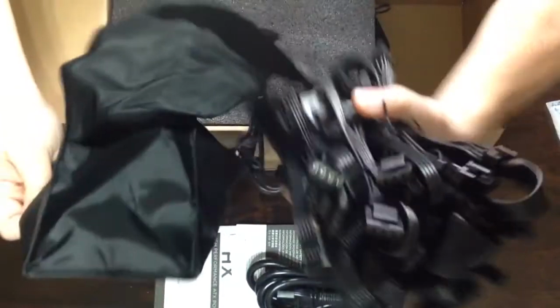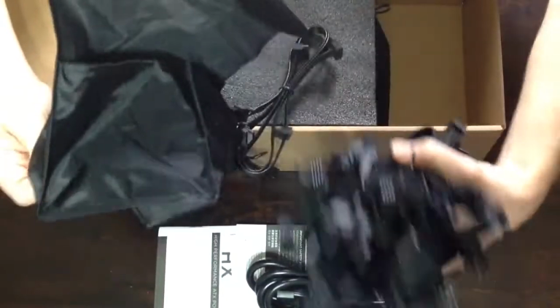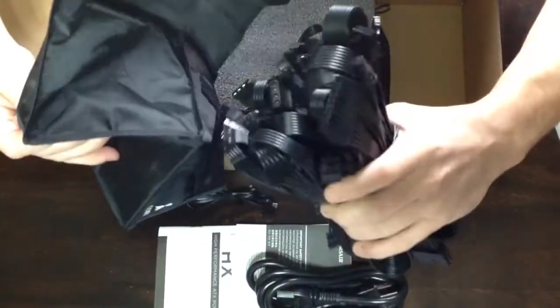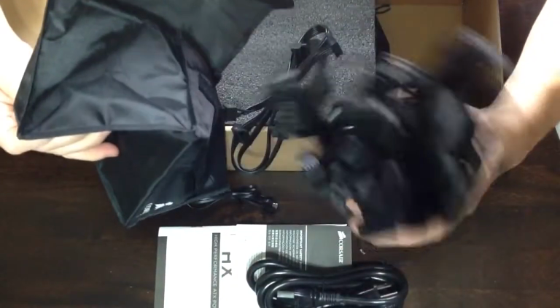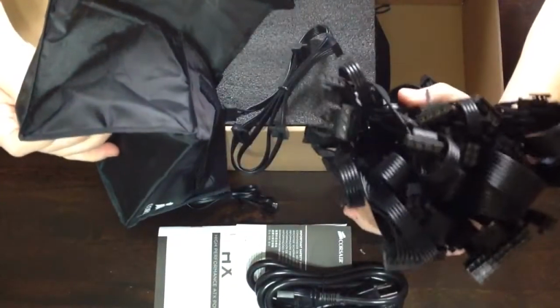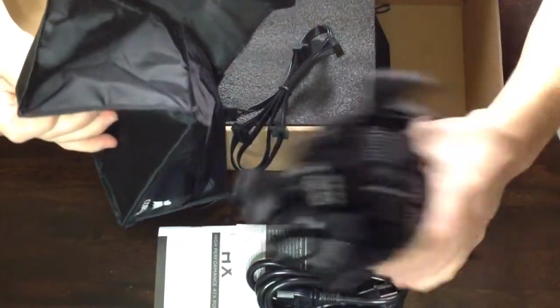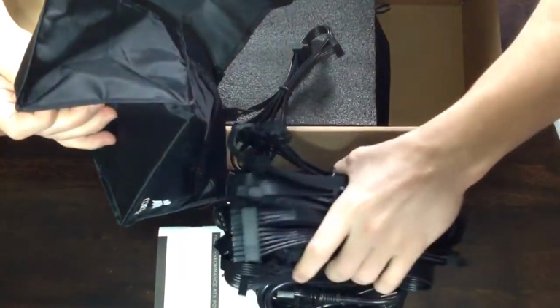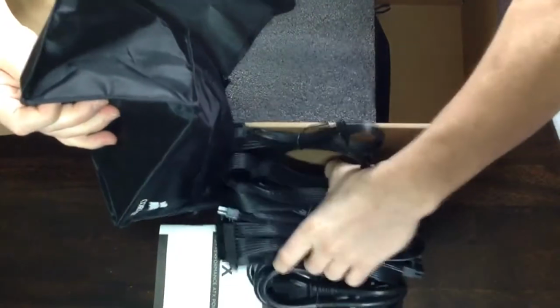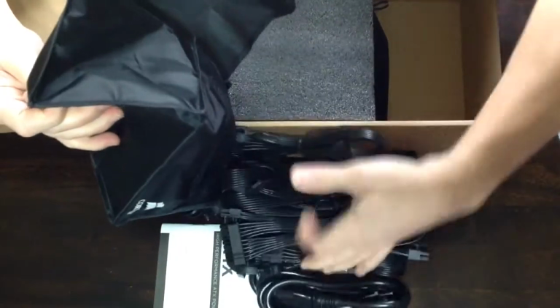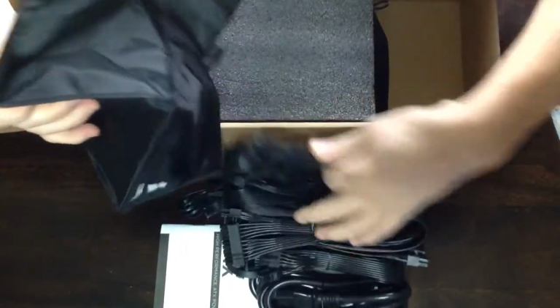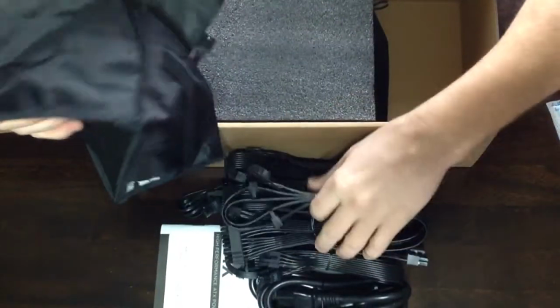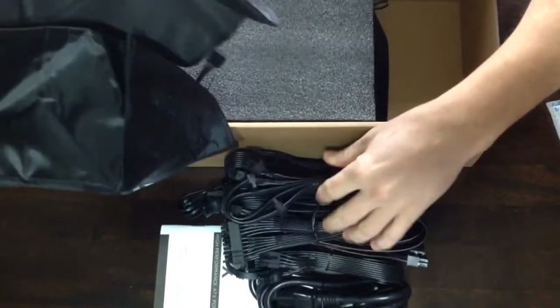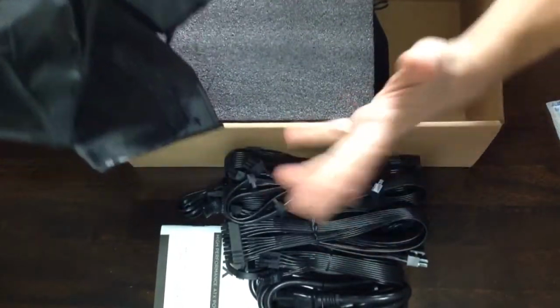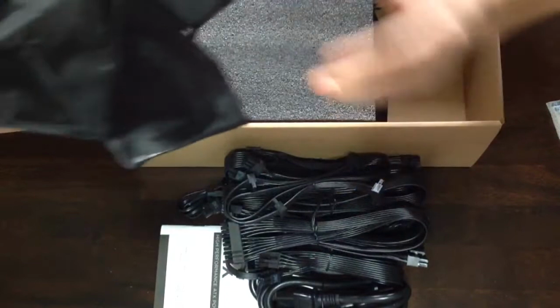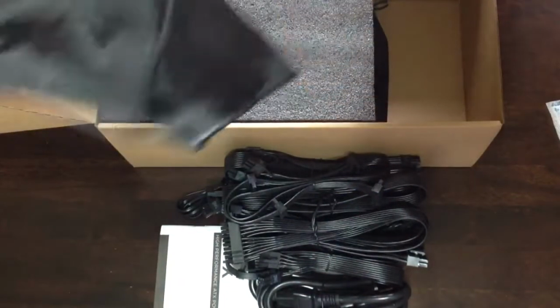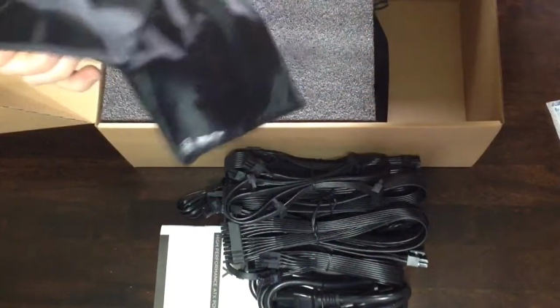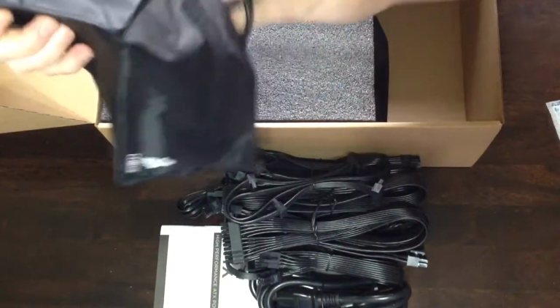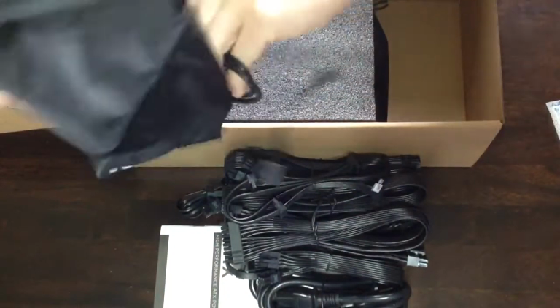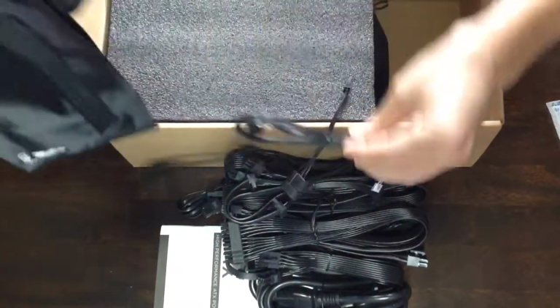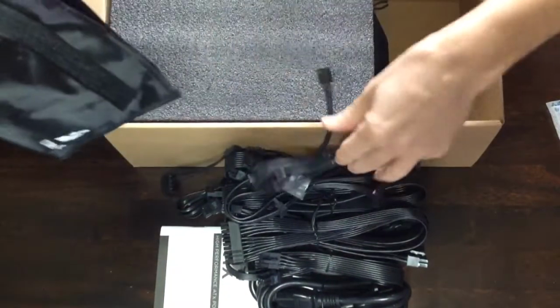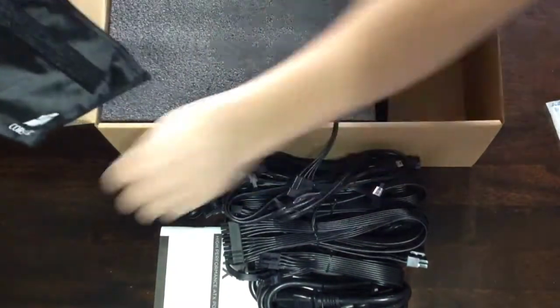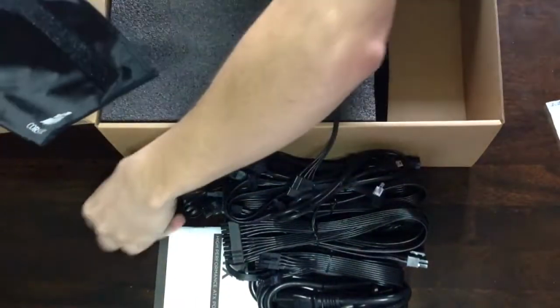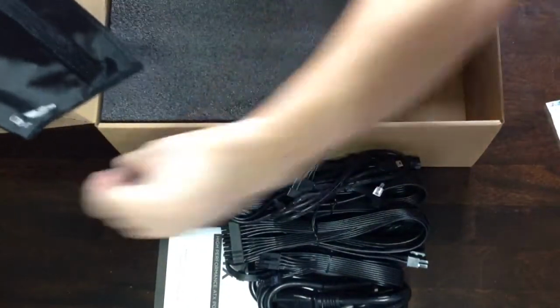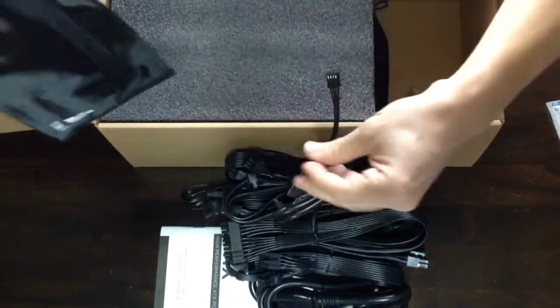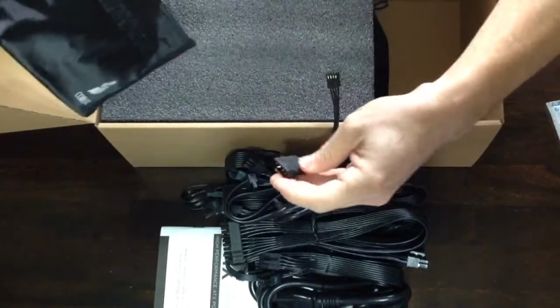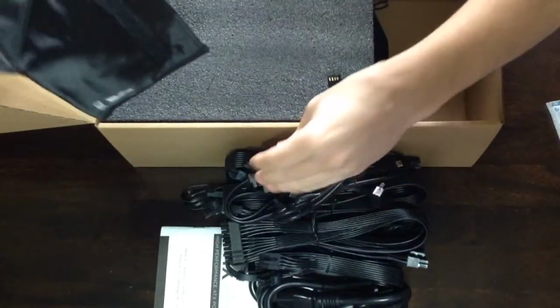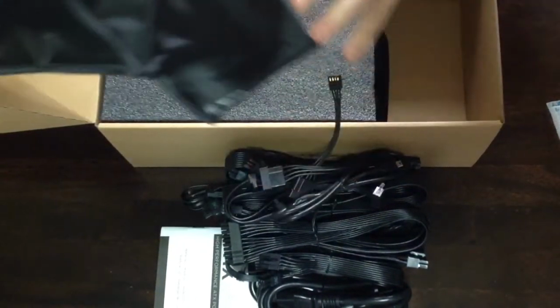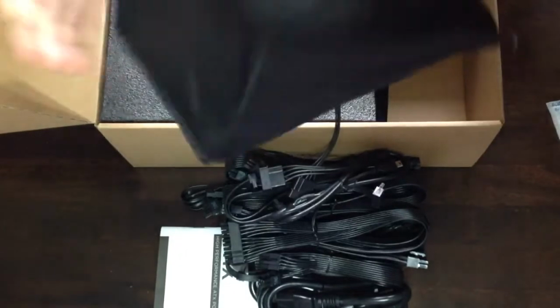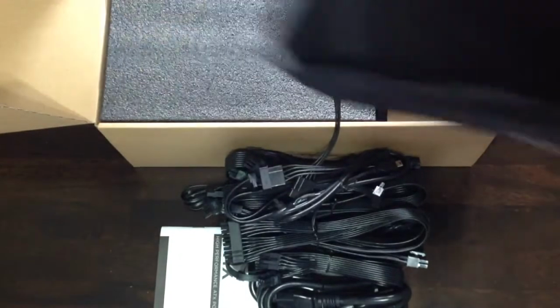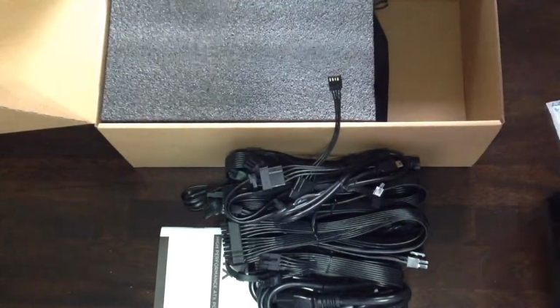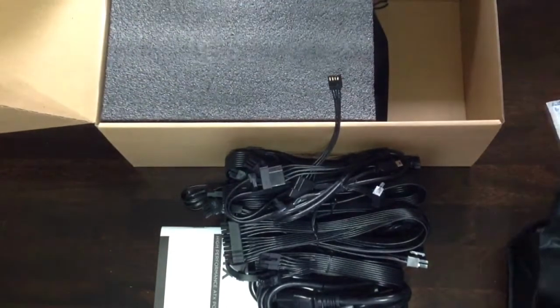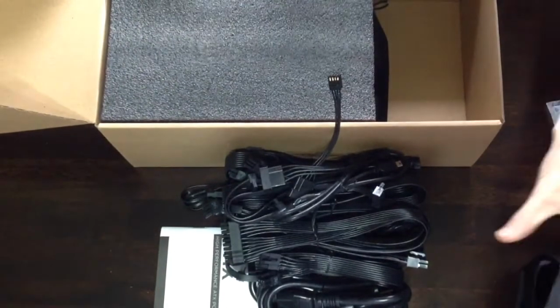The cool part is you can hook up whatever cables you want, instead of a power supply that has every single cable hanging off of it. You can get picky about what you want hooked up to your actual PC.